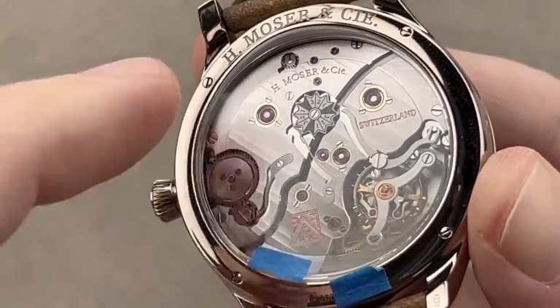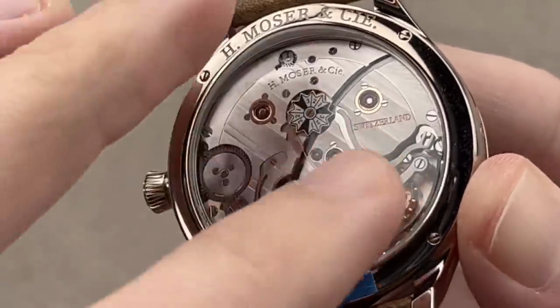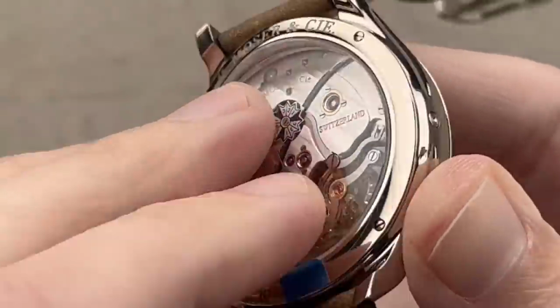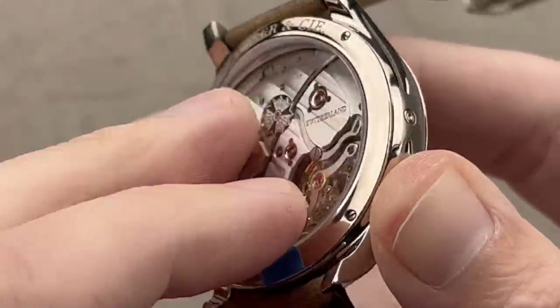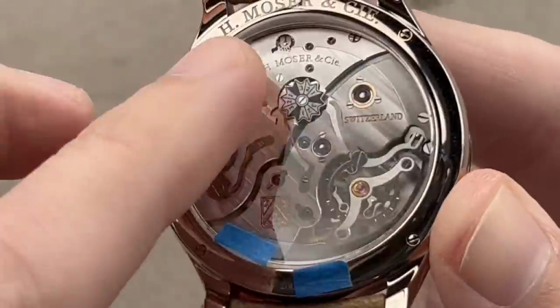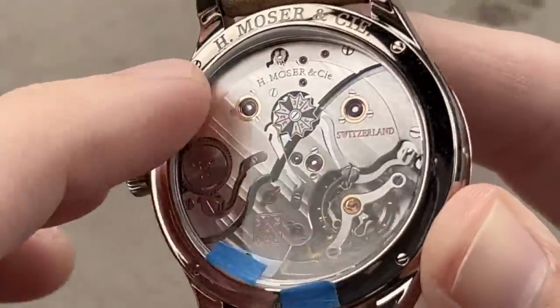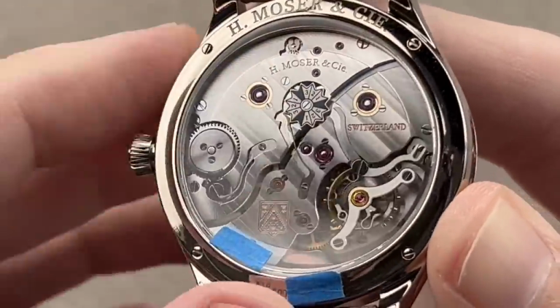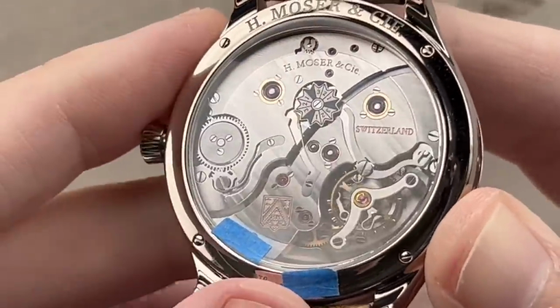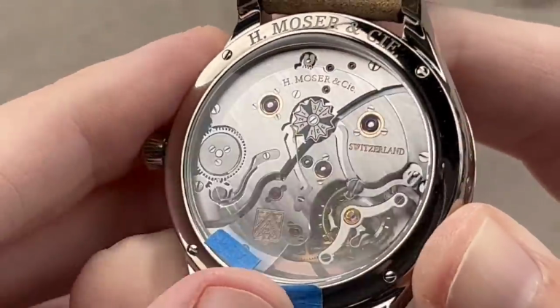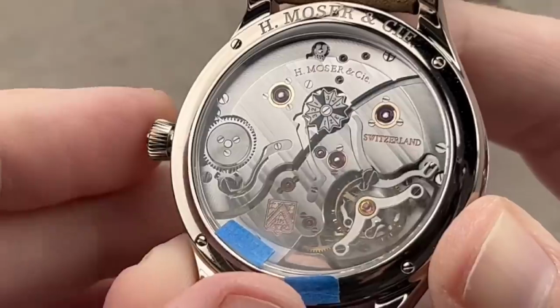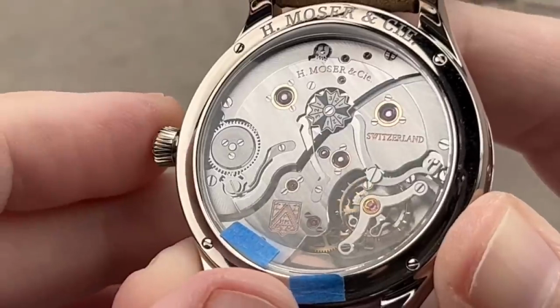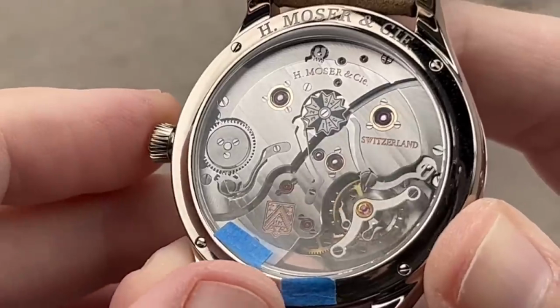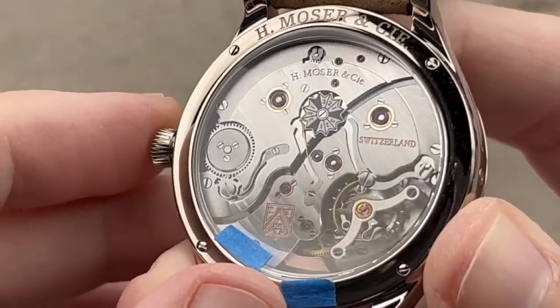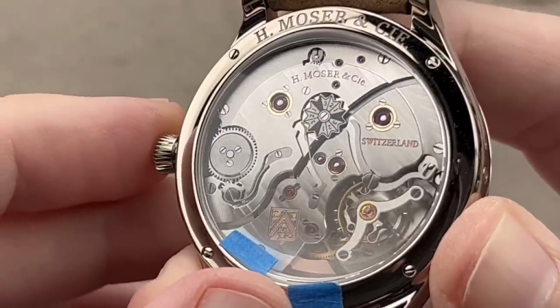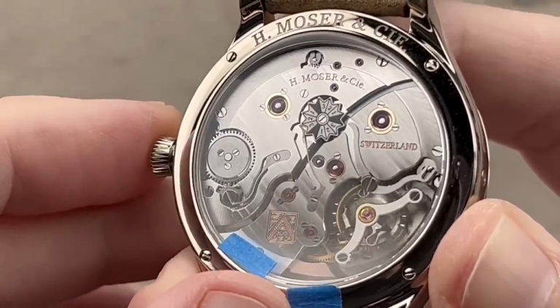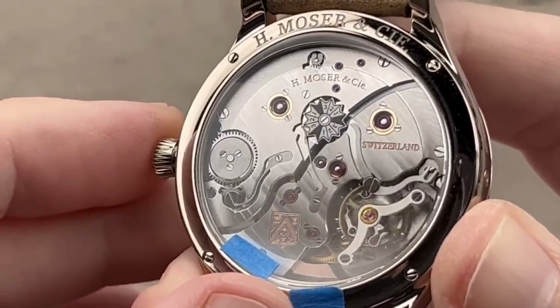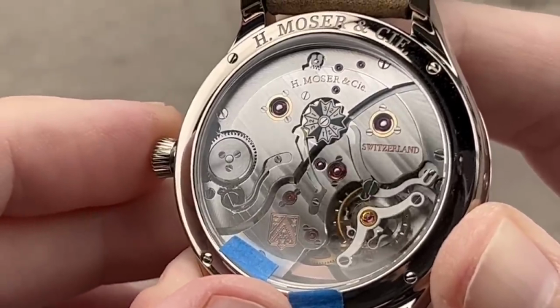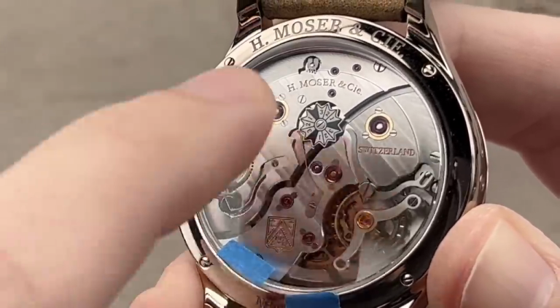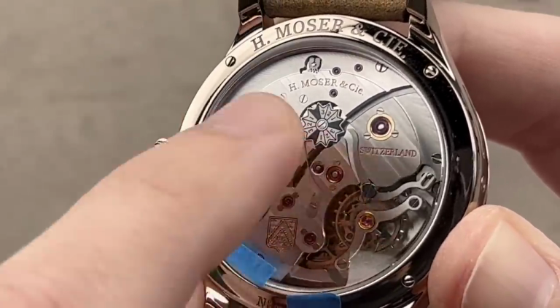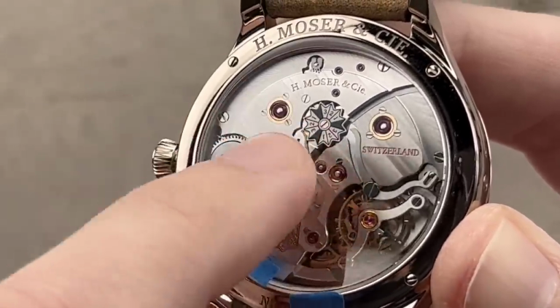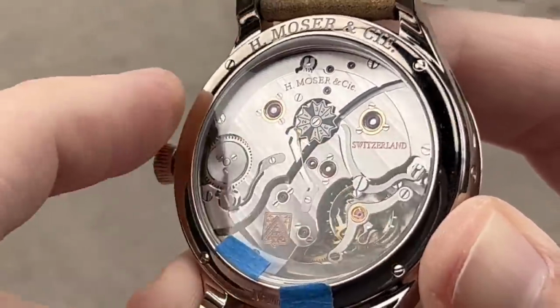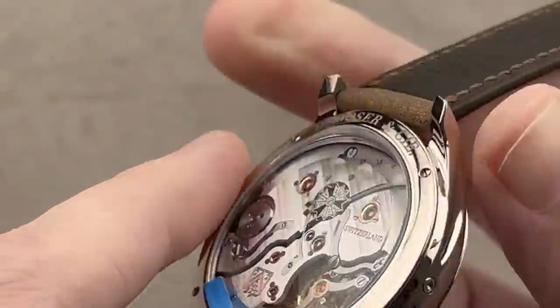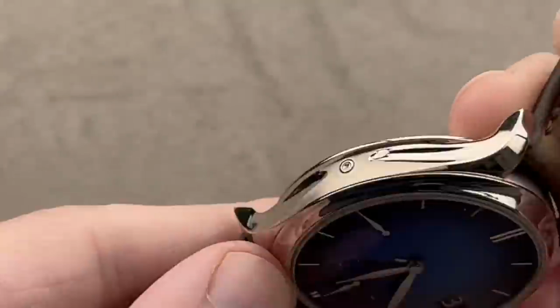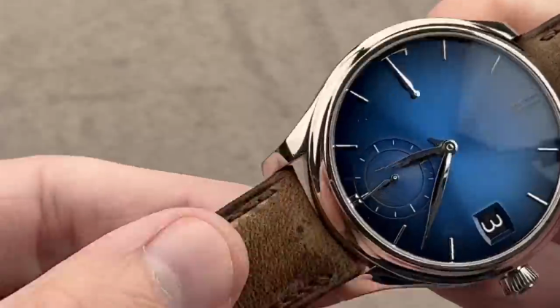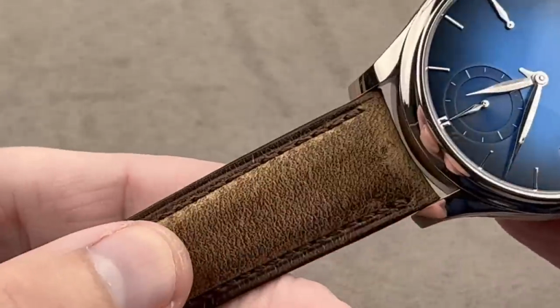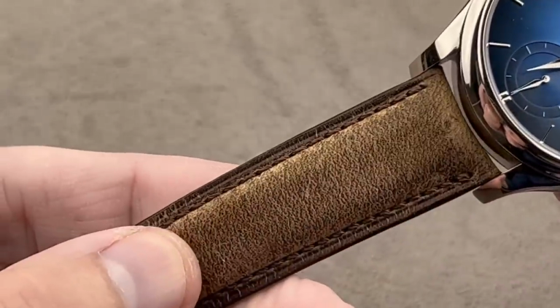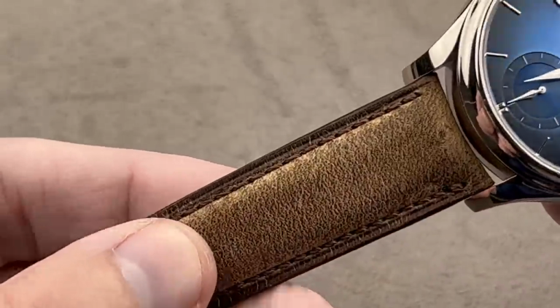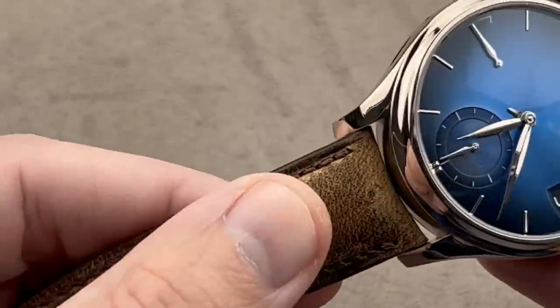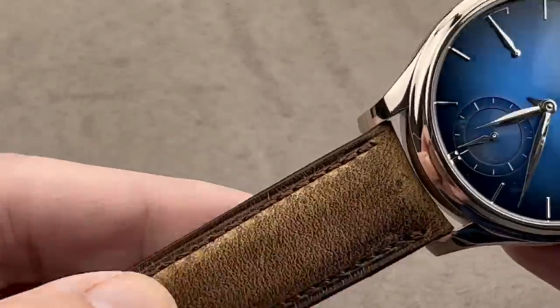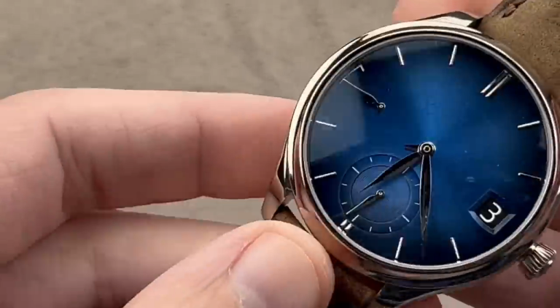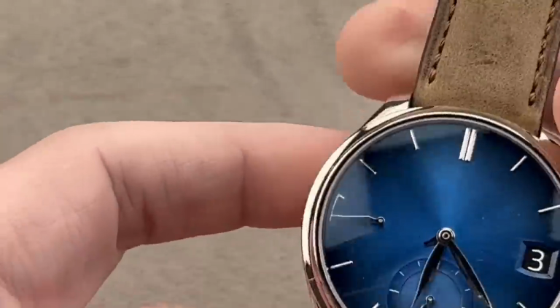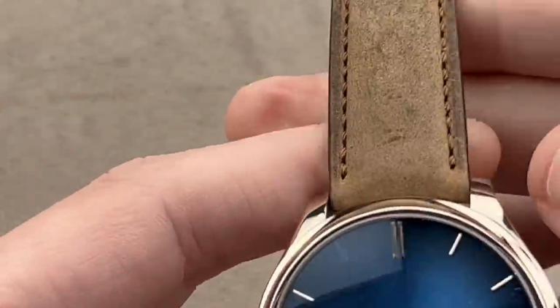Because Andreas Streller, who designed this perpetual calendar complication system, realized you don't need to see the leap year all the time — so it's put on the case back of the watch. A really cool piece with a lovely and rustic kudu leather strap distinctive of Moser.